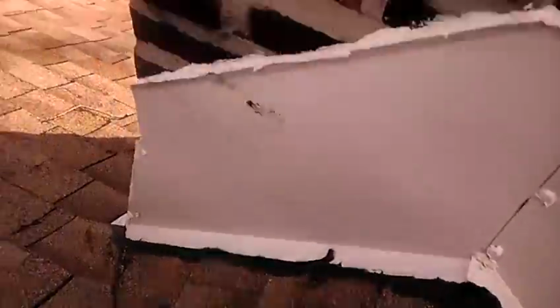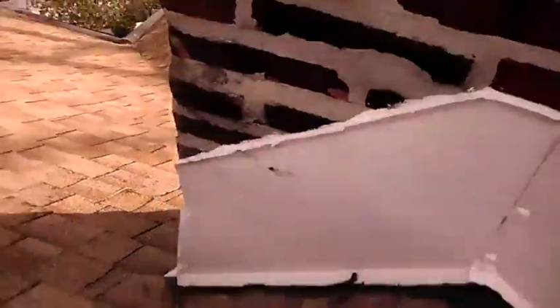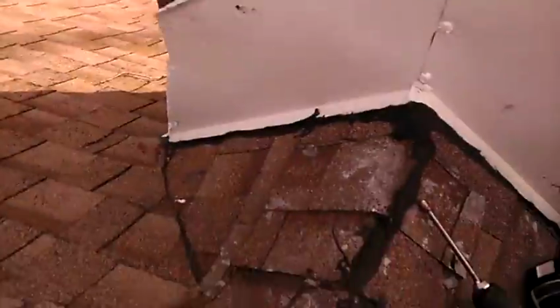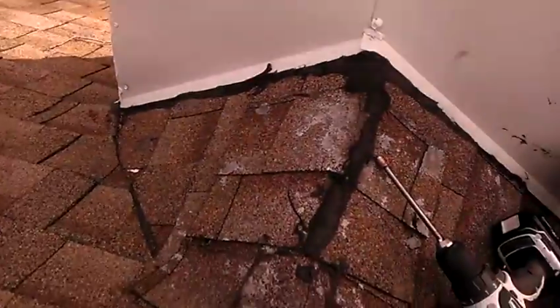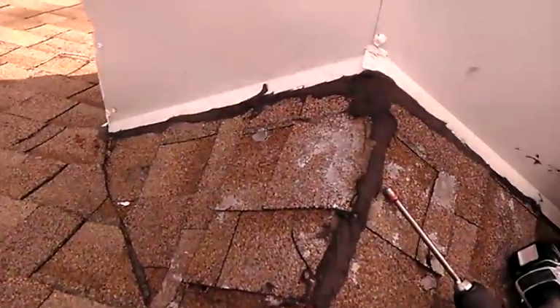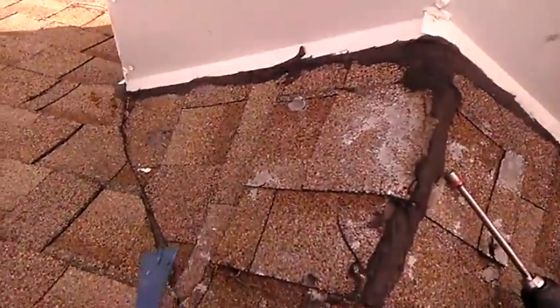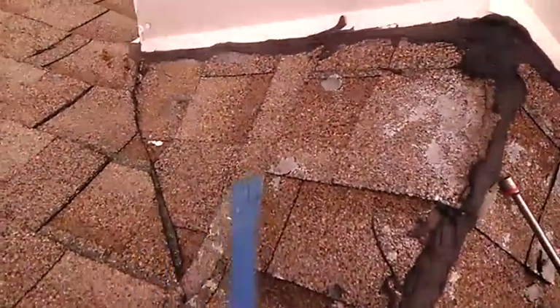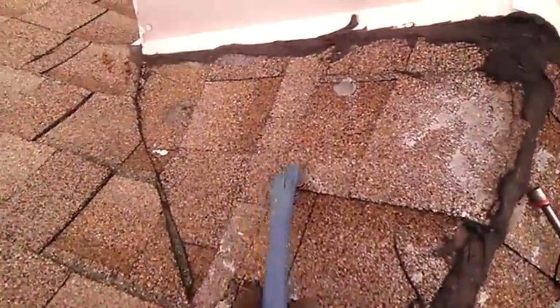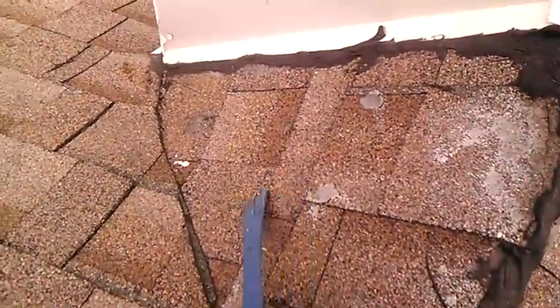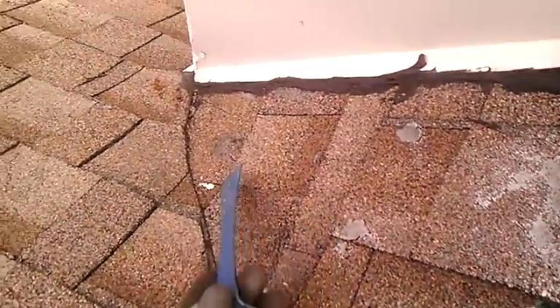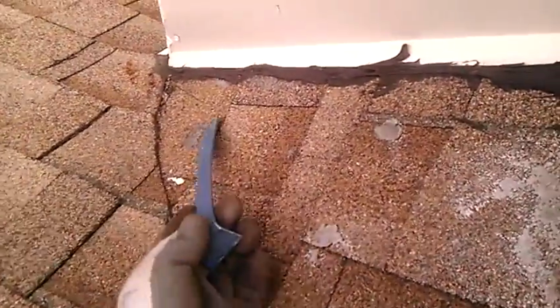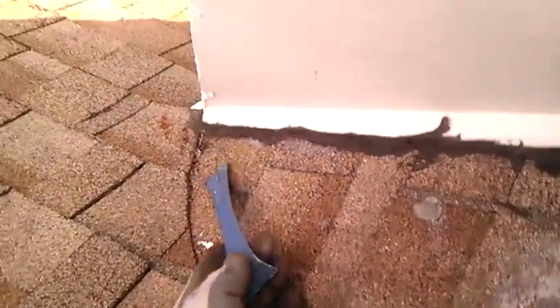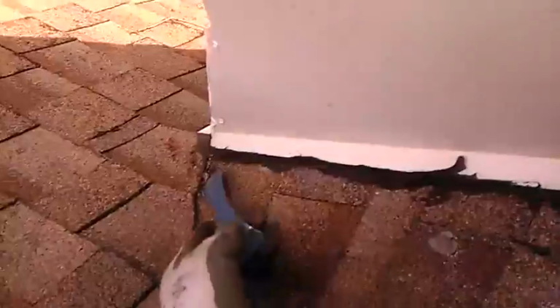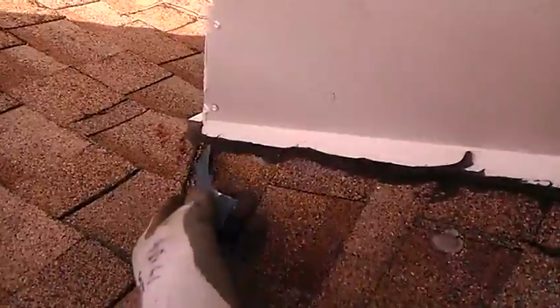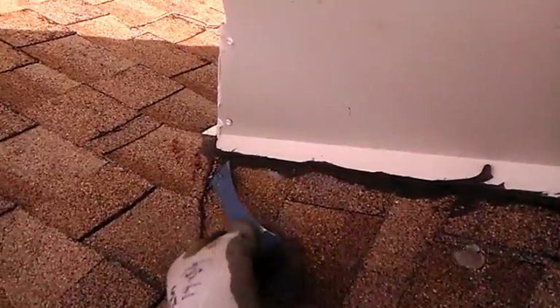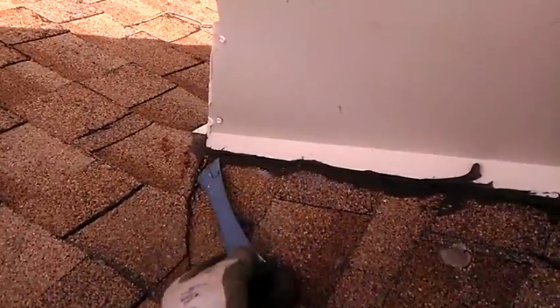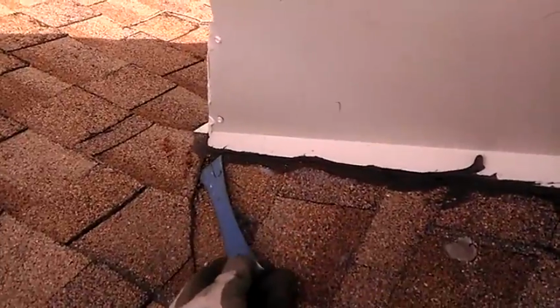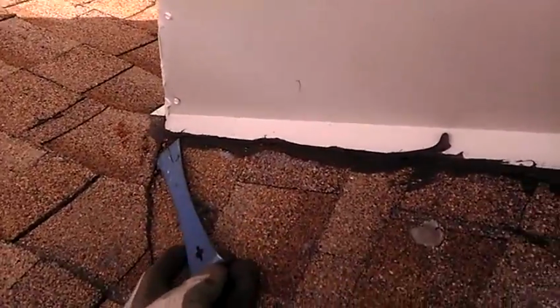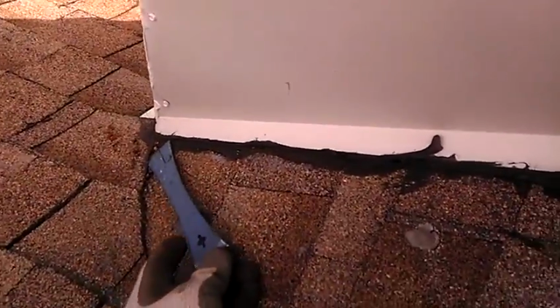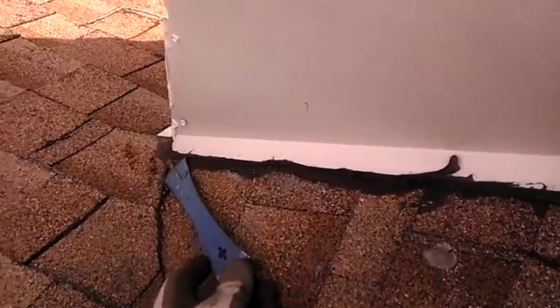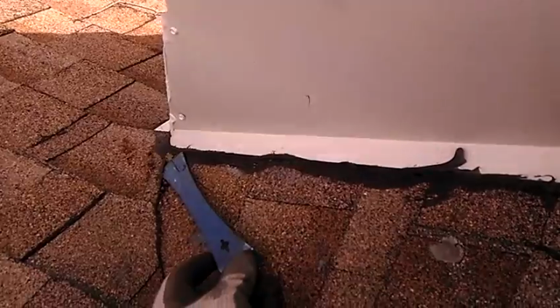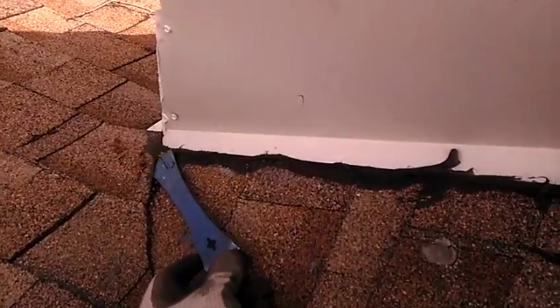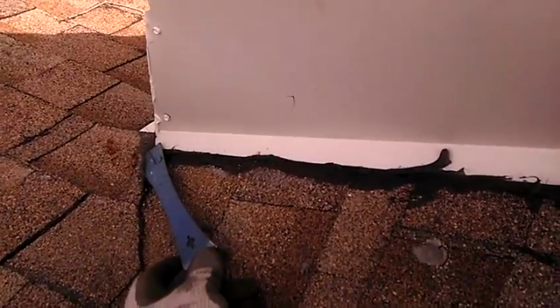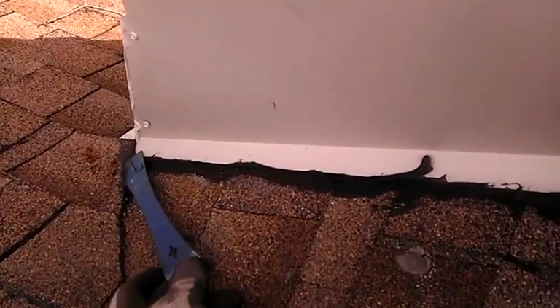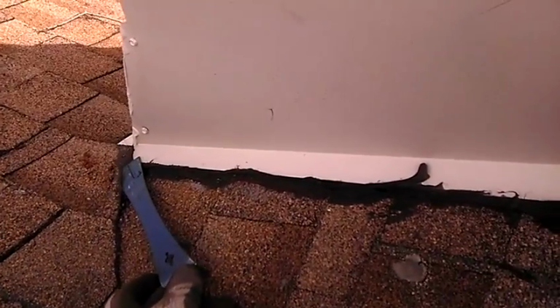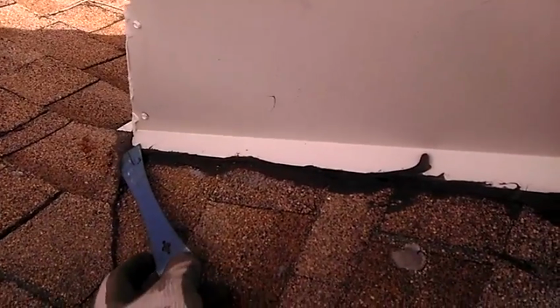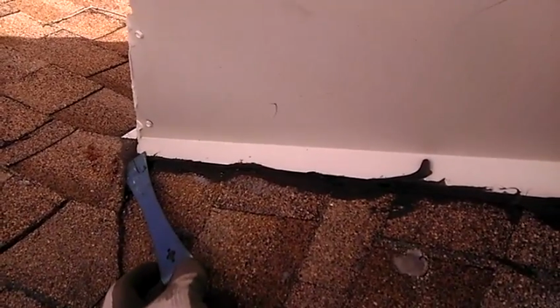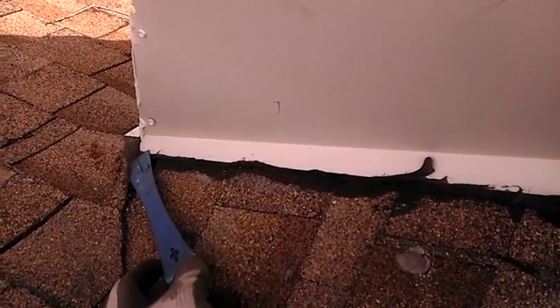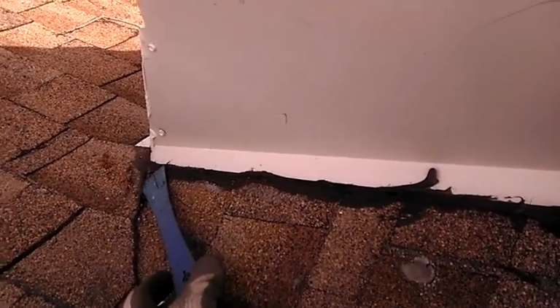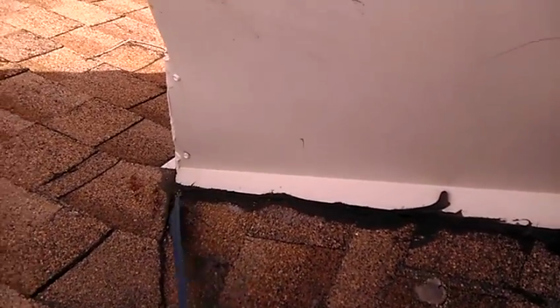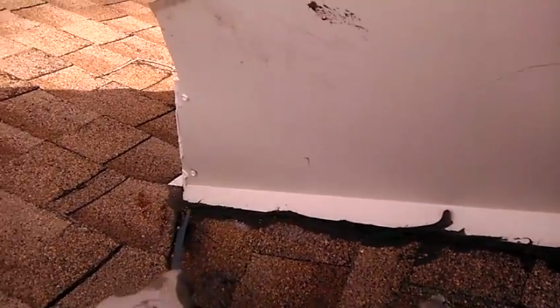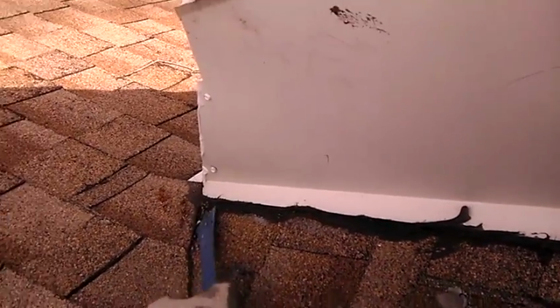If we look here, we'll see a water trap where this shingle is, which is a bad situation.